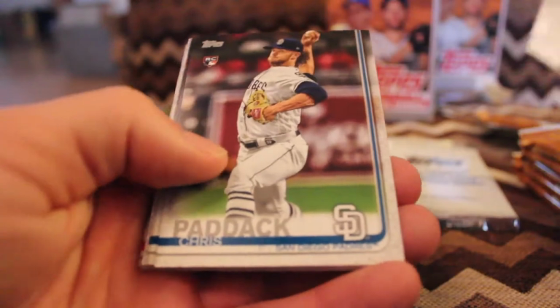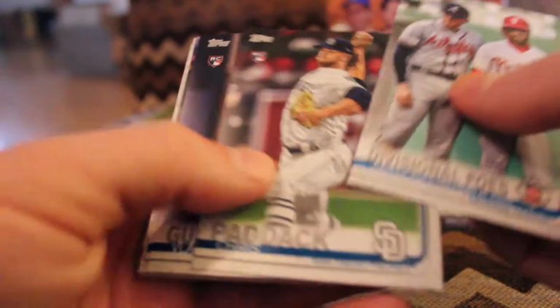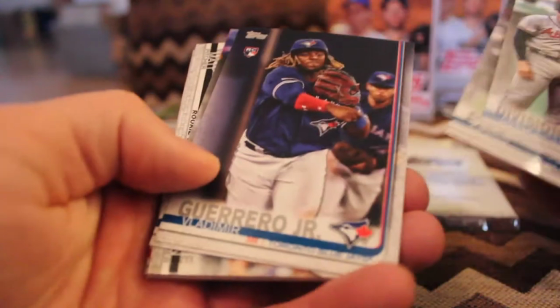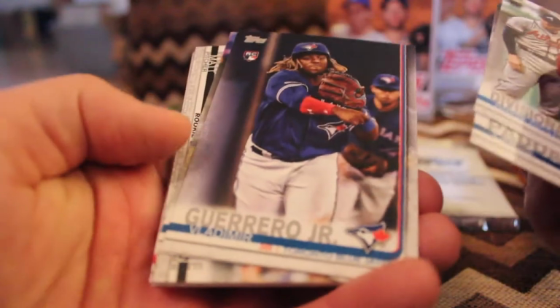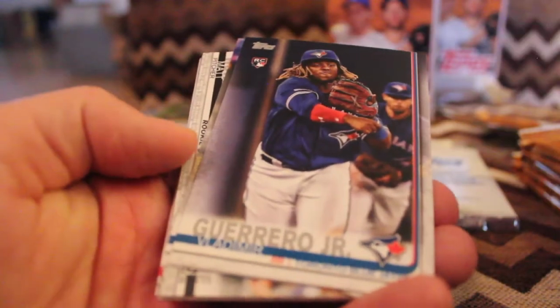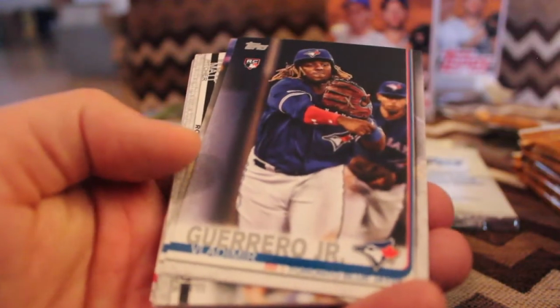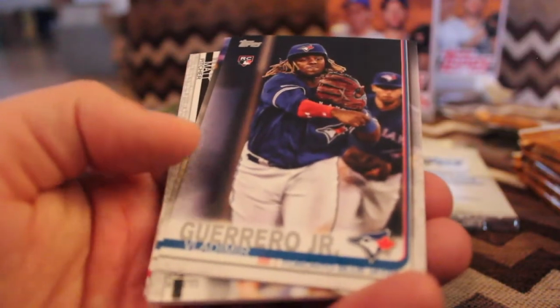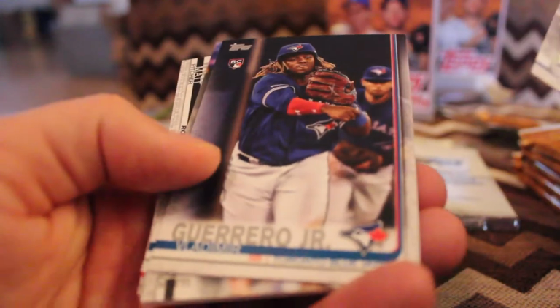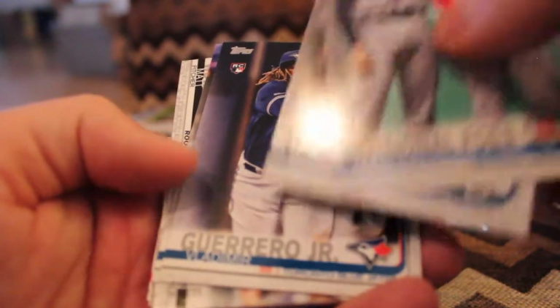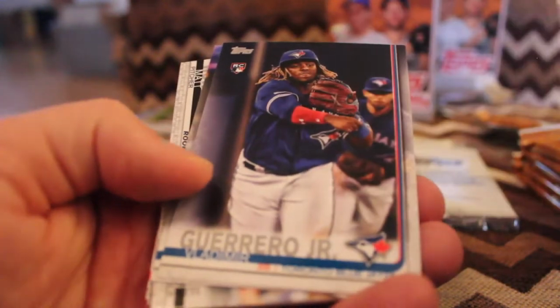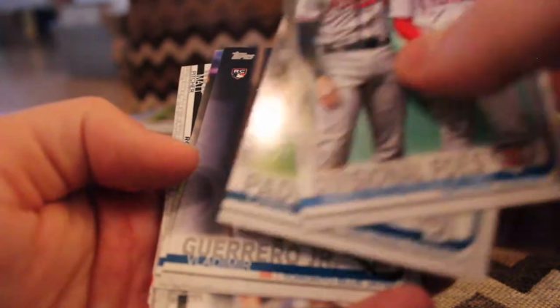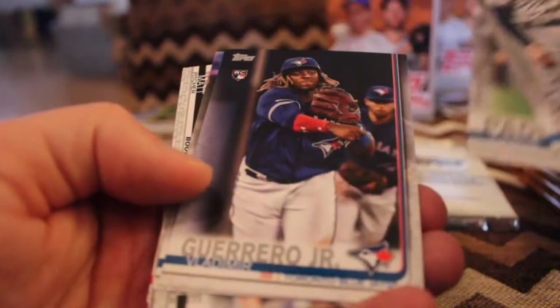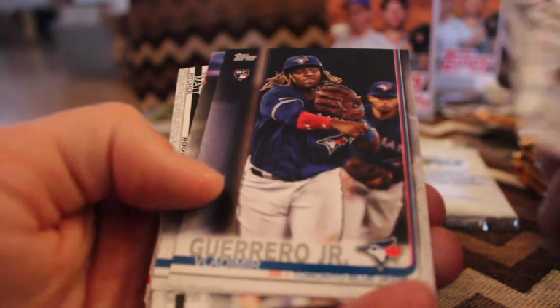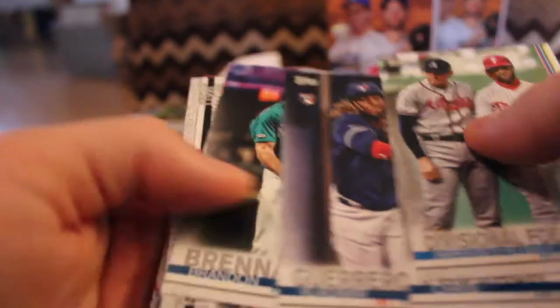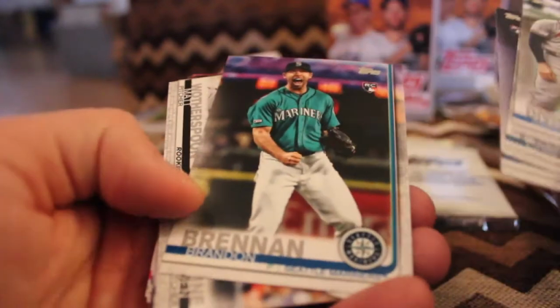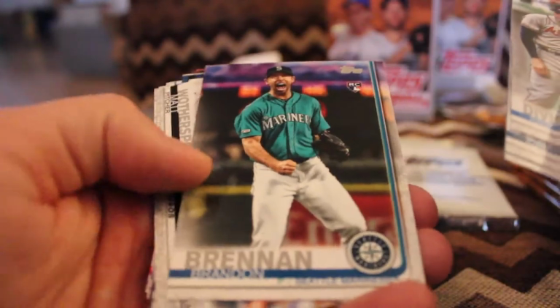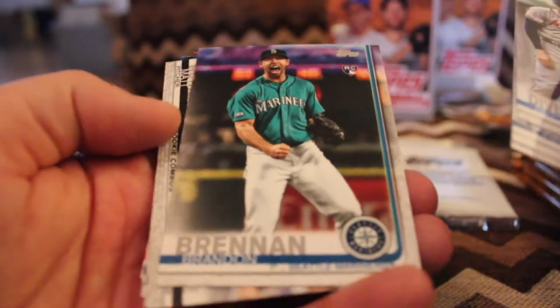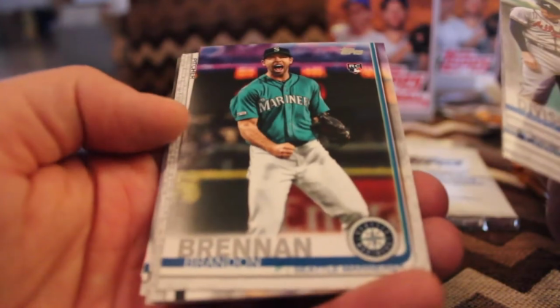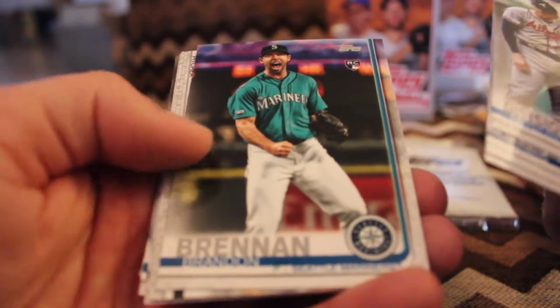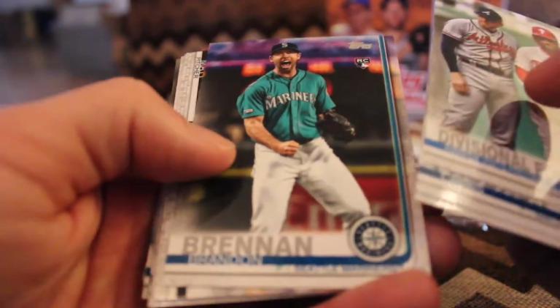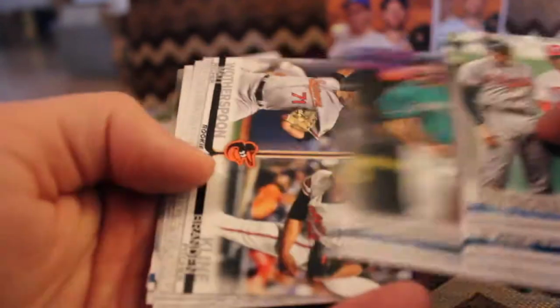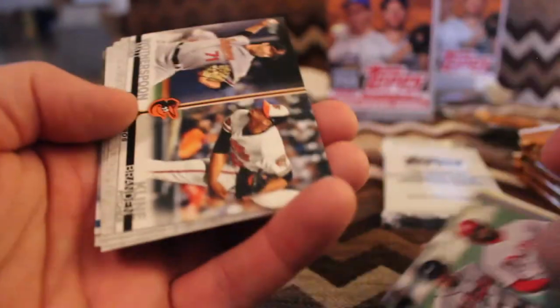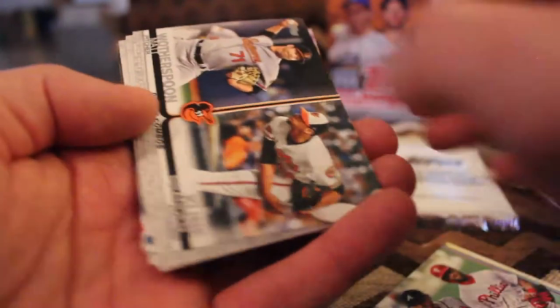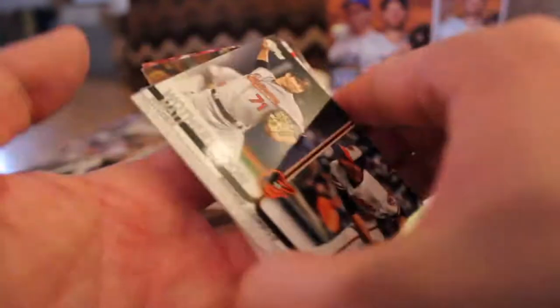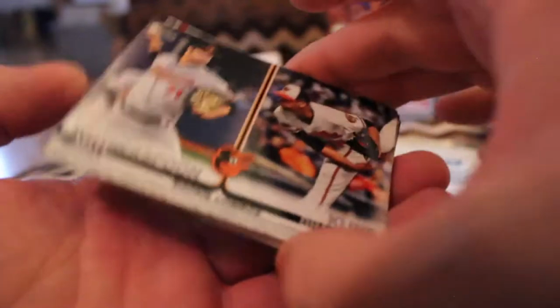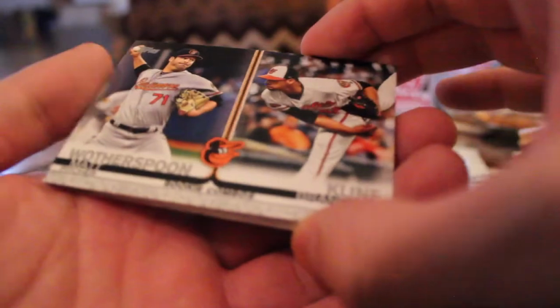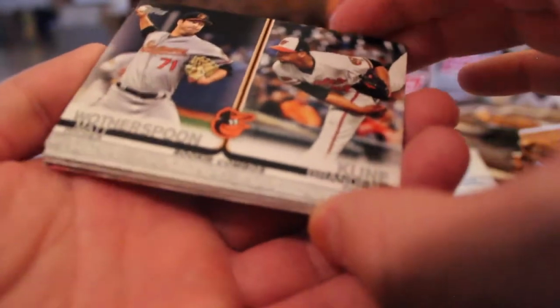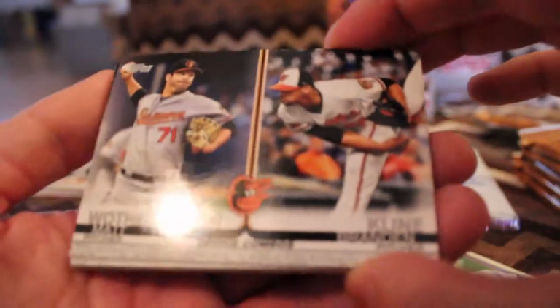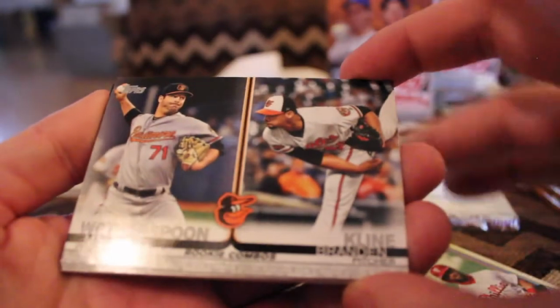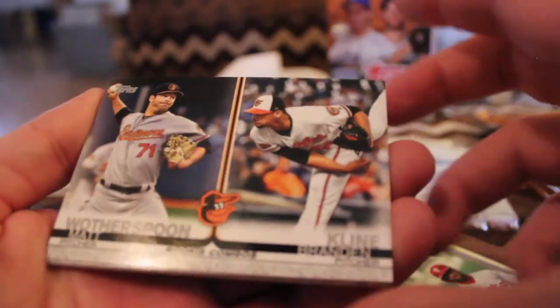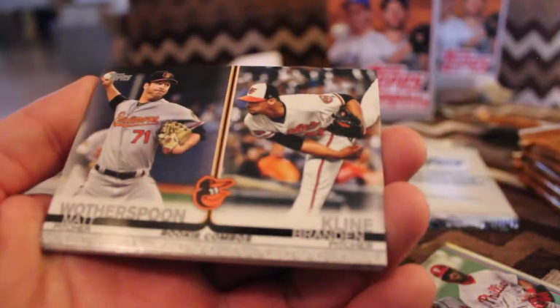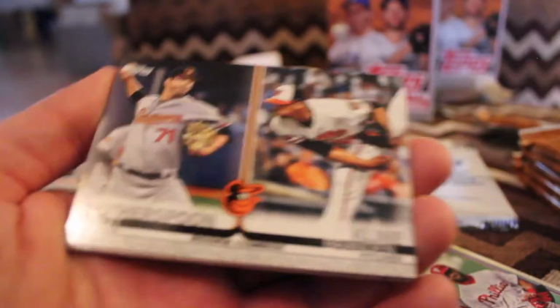Chris Paddock, rookie card. Vlad Jr., rookie card — does not have the pro debut date on there, which is too bad. Brandon Brennan, rookie. Rookie combos — Matt Weatherspoon and Brandon Klein, with Baltimore.